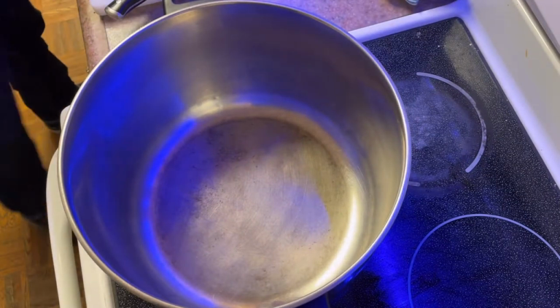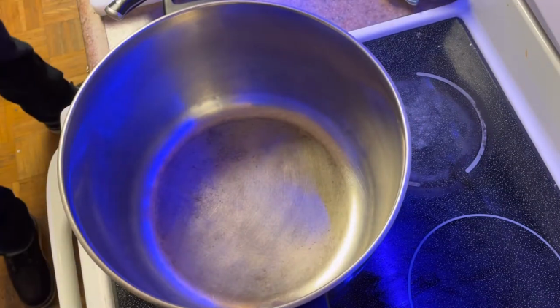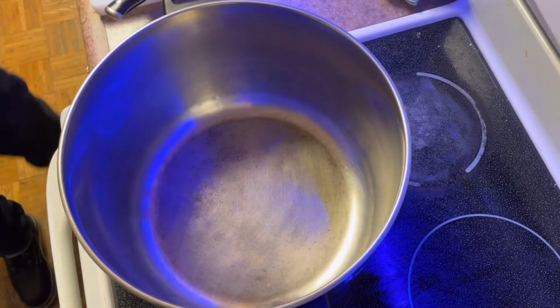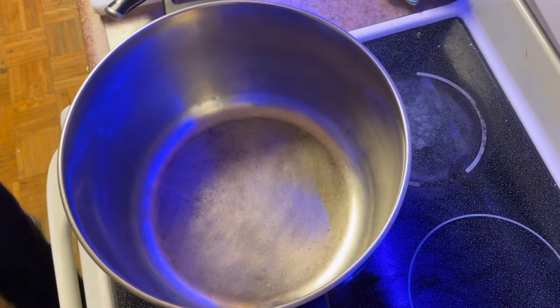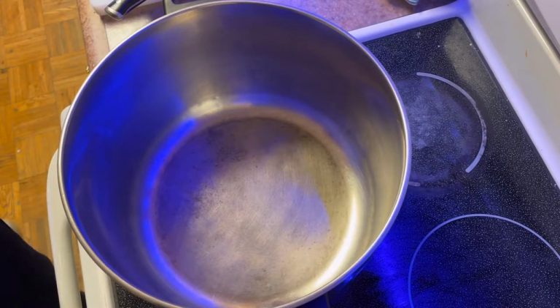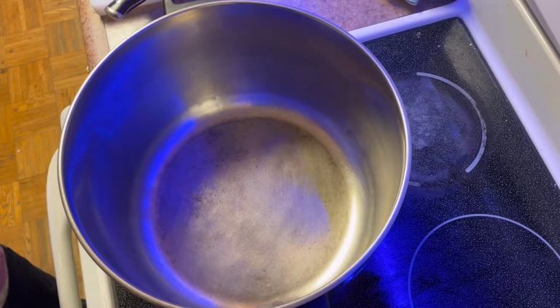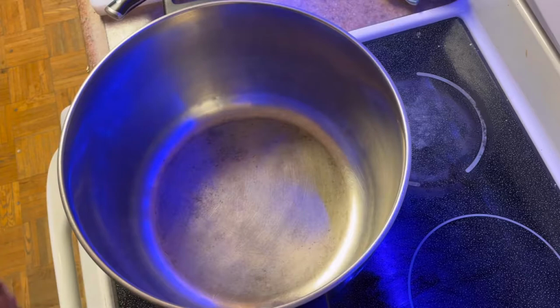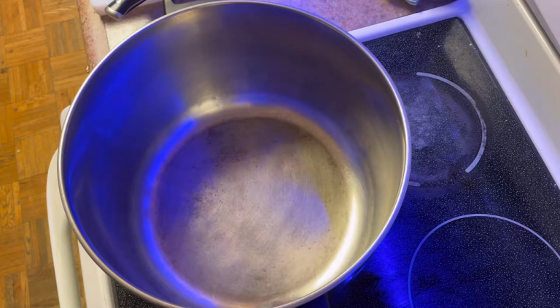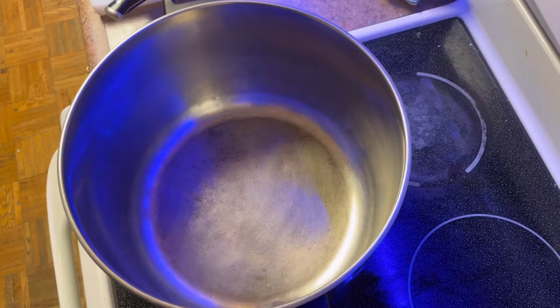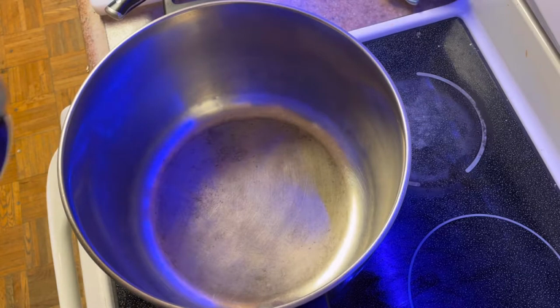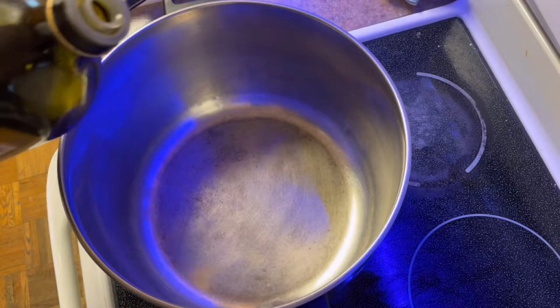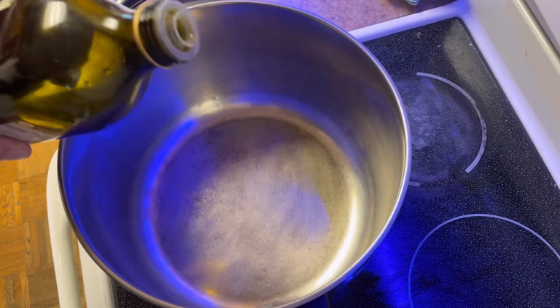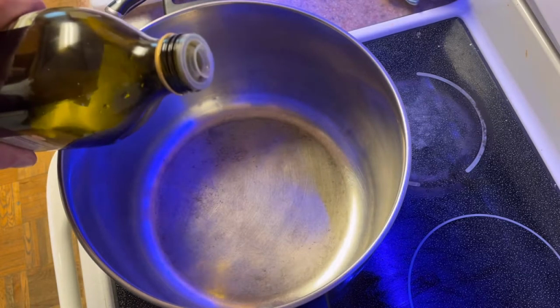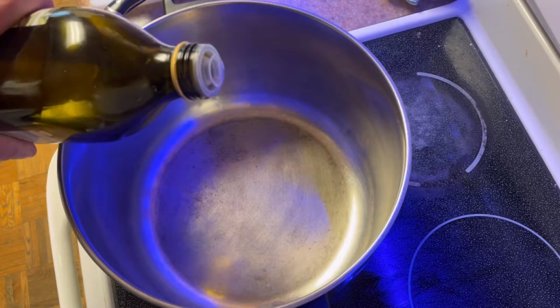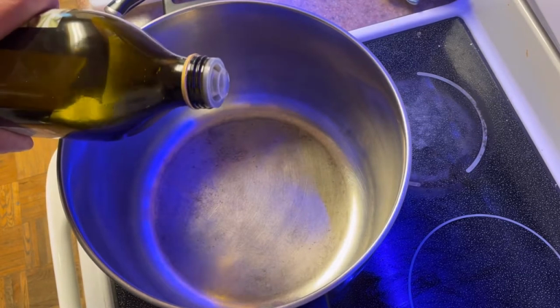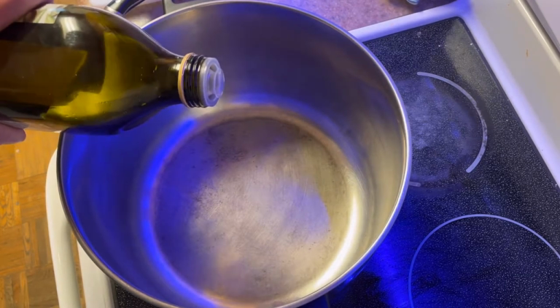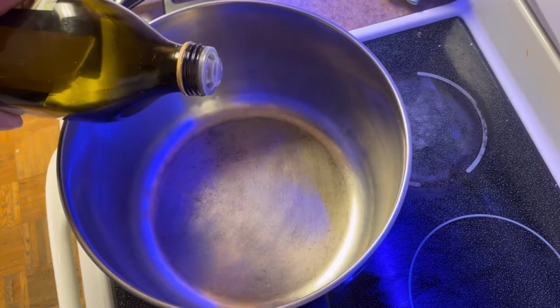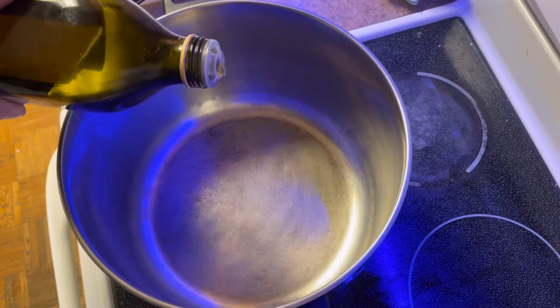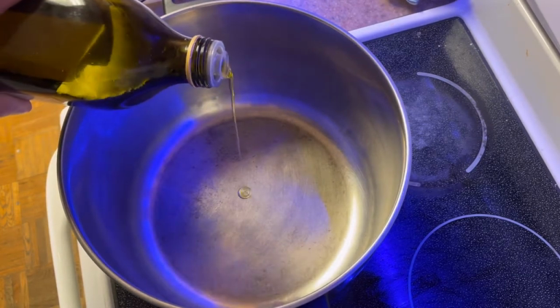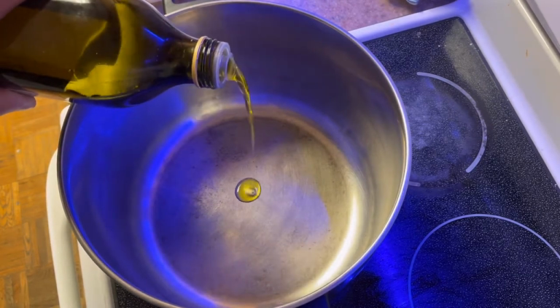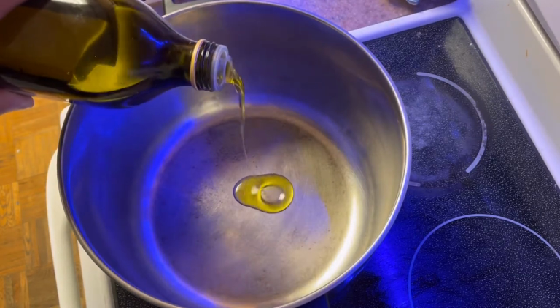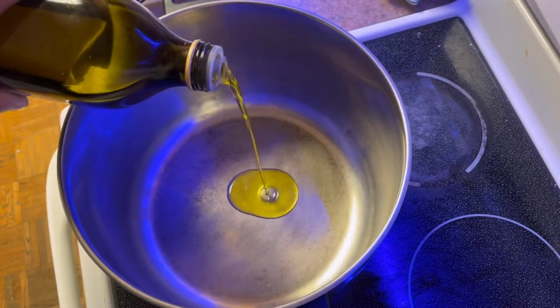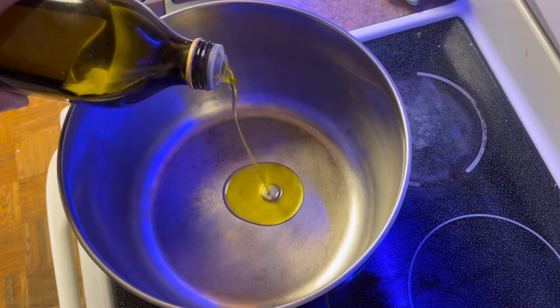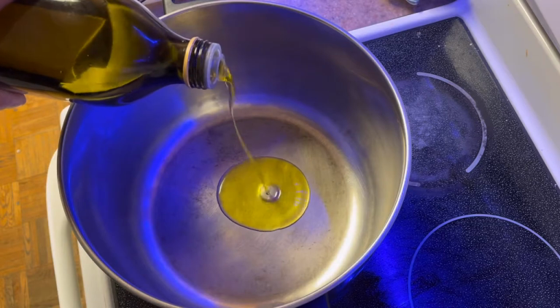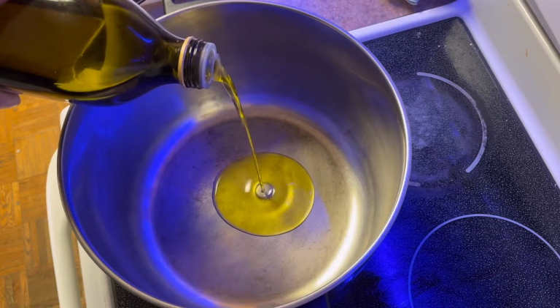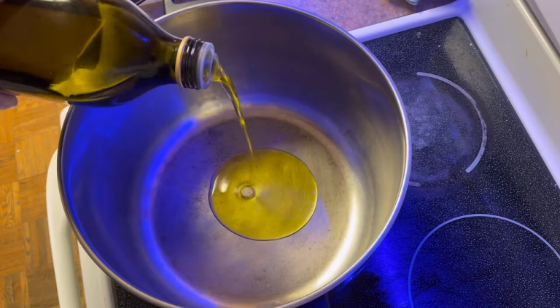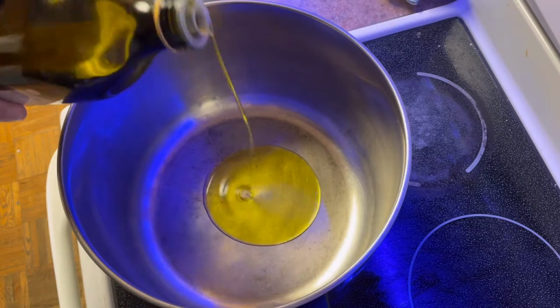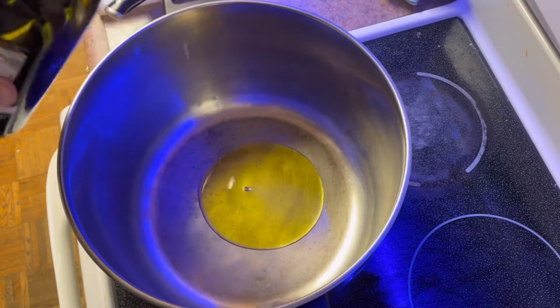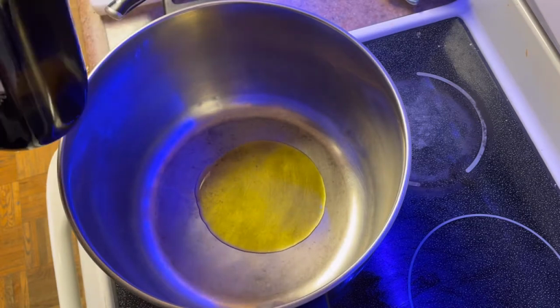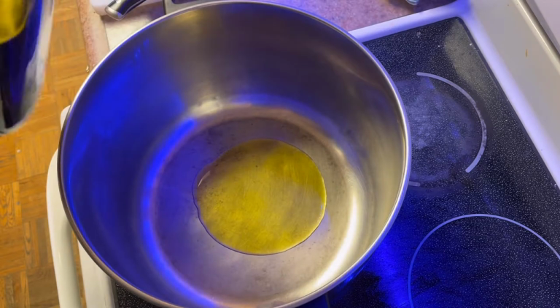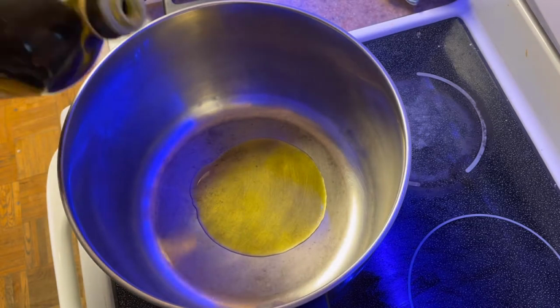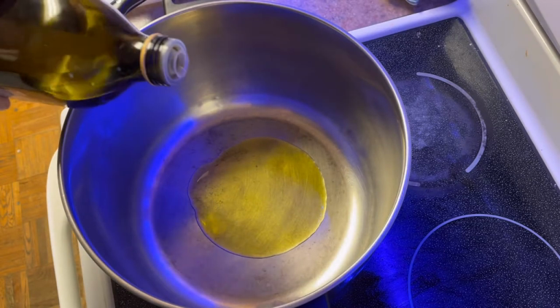Now you have to make sure you use a very tall pot, because the greens when they're fresh are going to be piled very high. A small pot will not work for you guys.